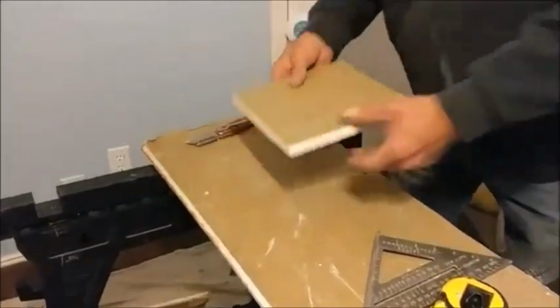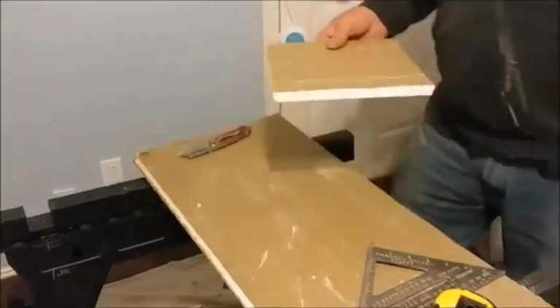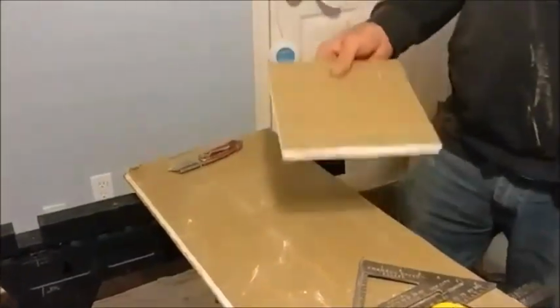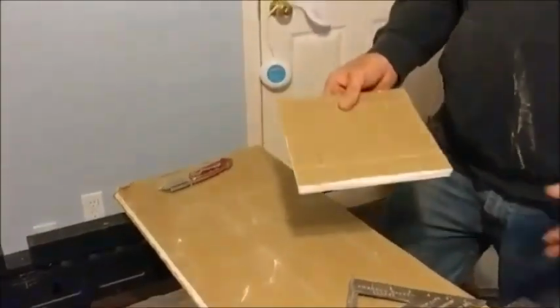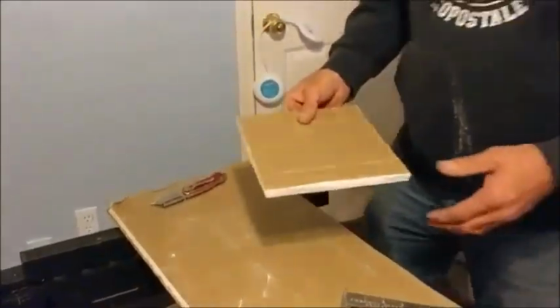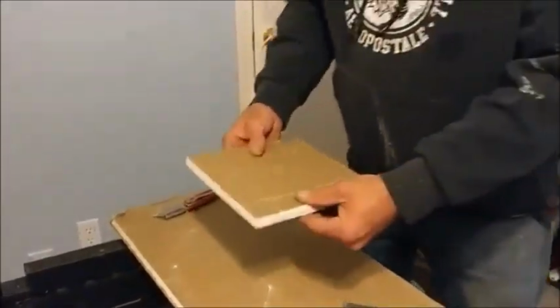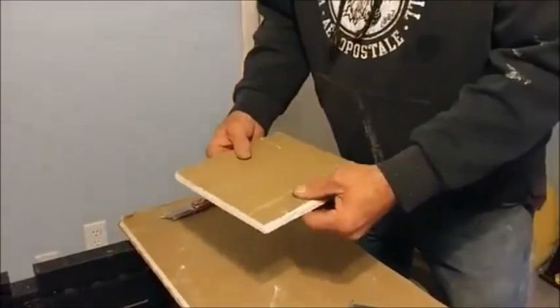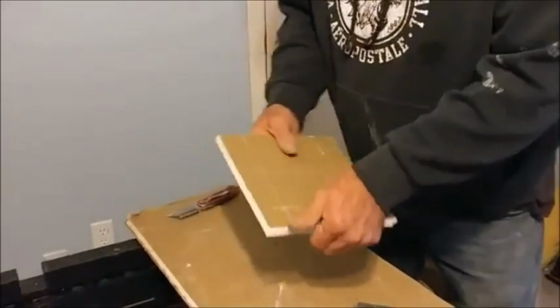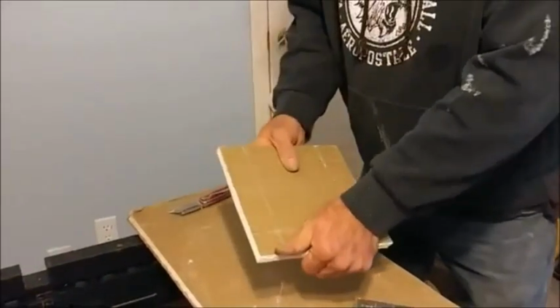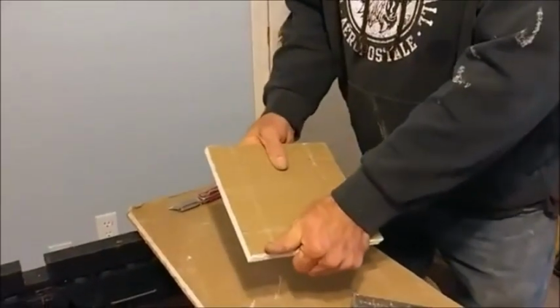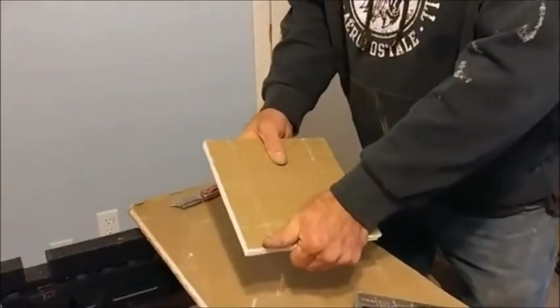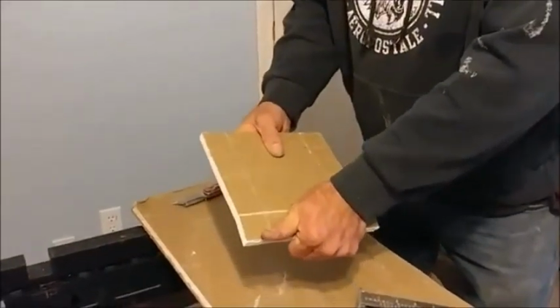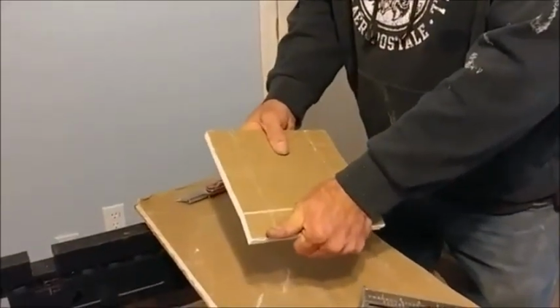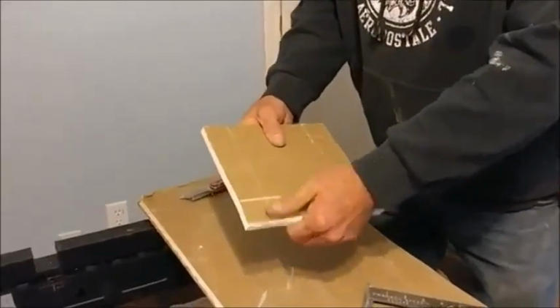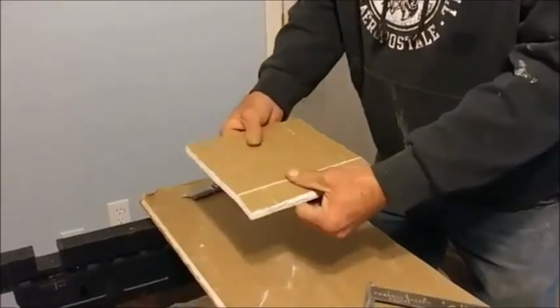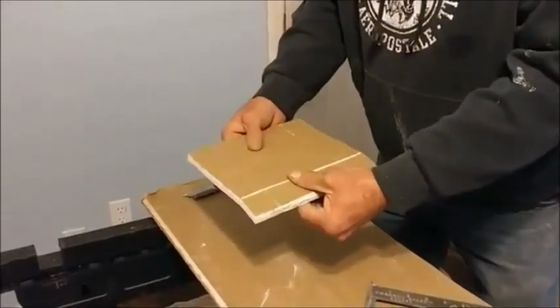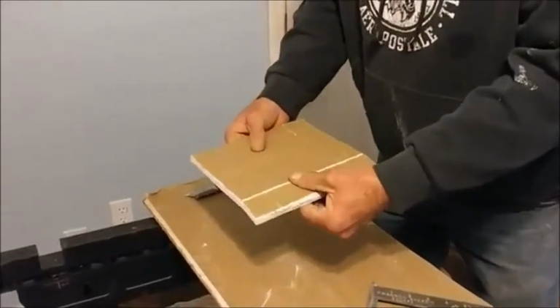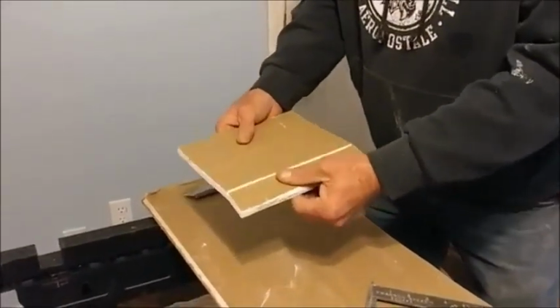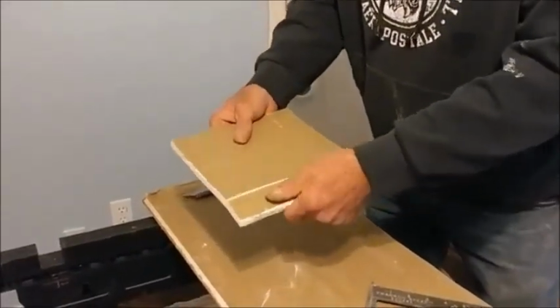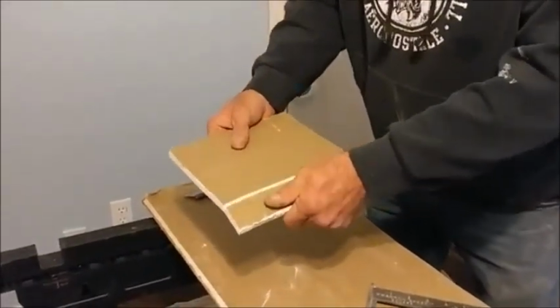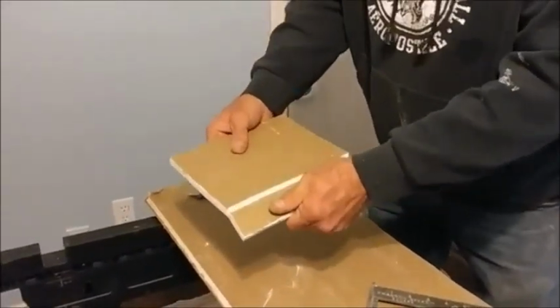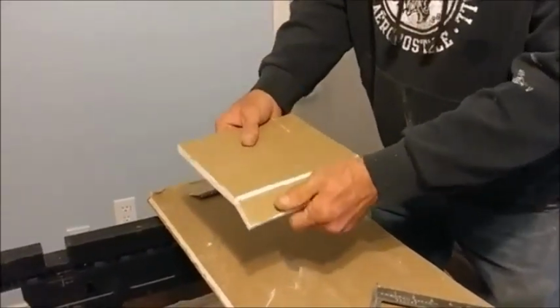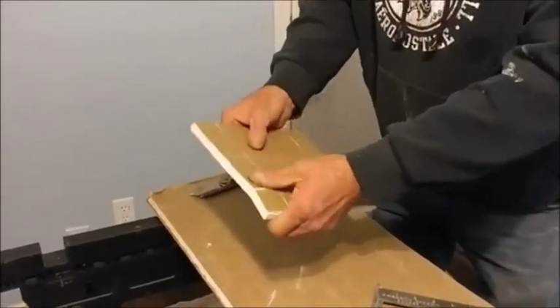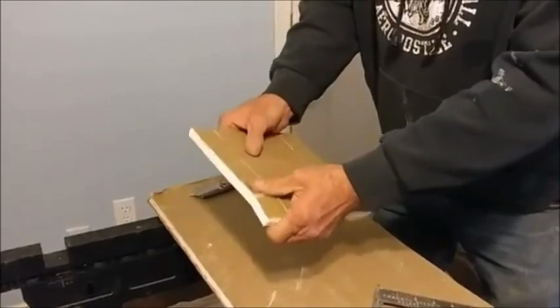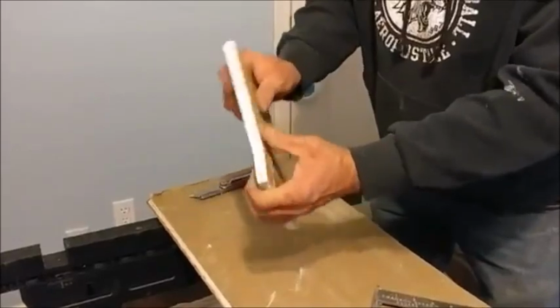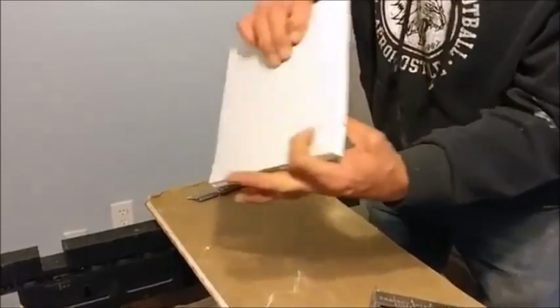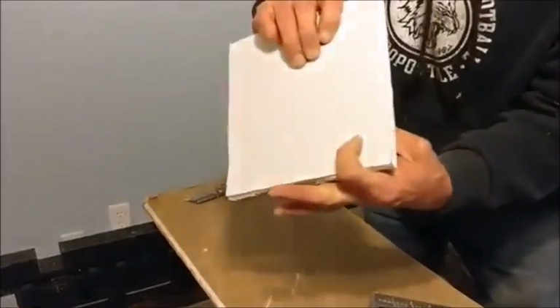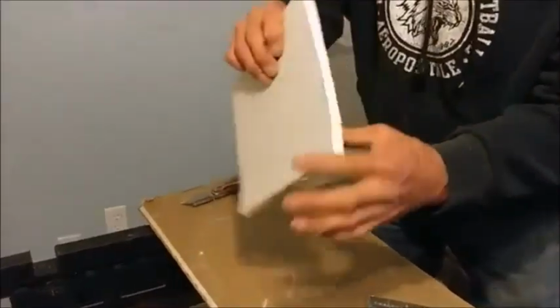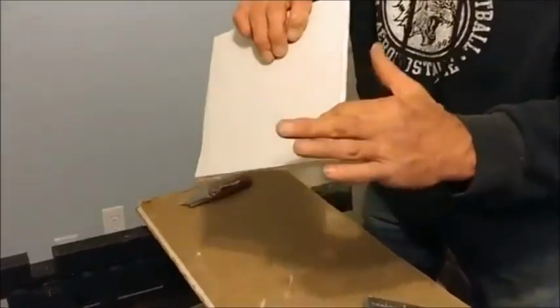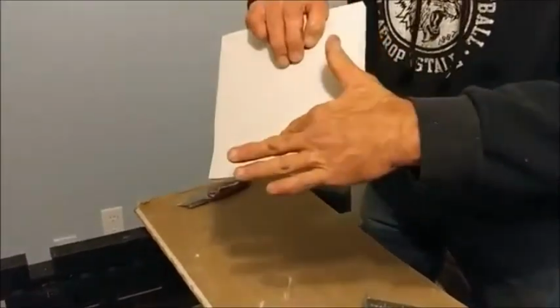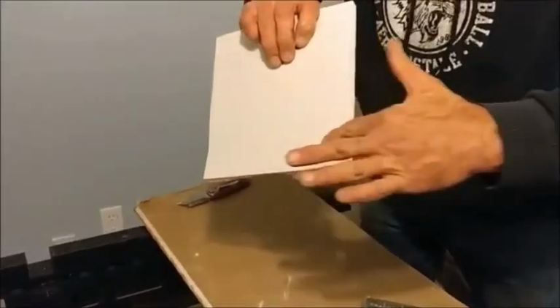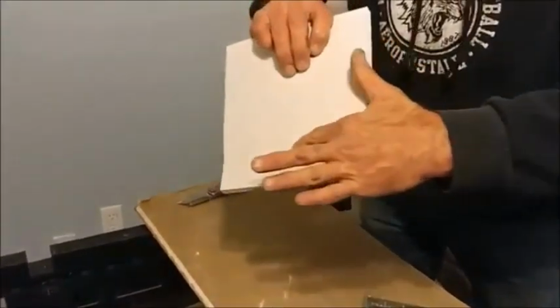Then what we do is we just kind of break it gently like that — break it like that and start peeling it. Peeling that surface tape off. We don't want to break that.